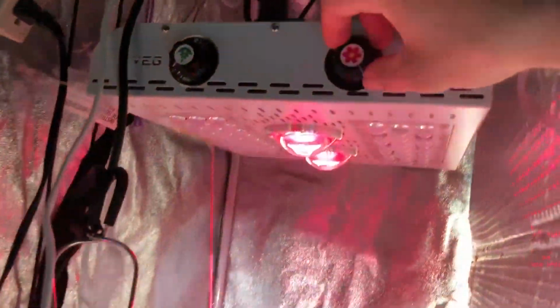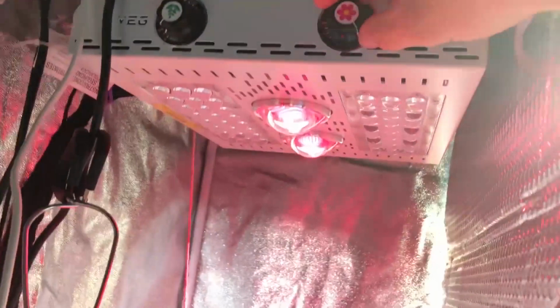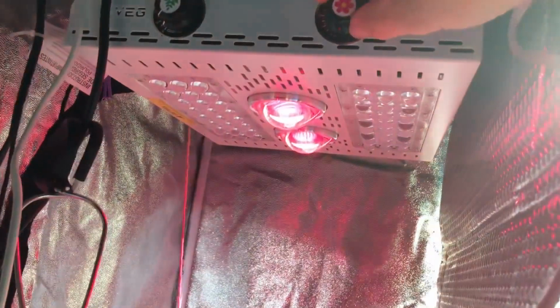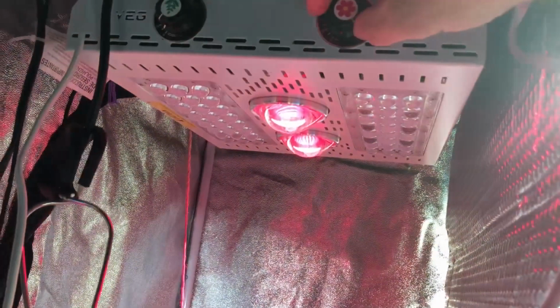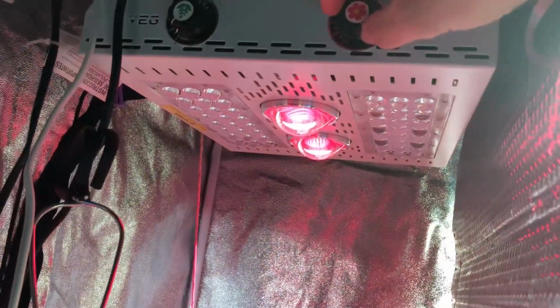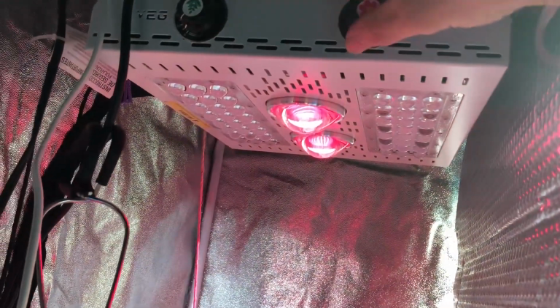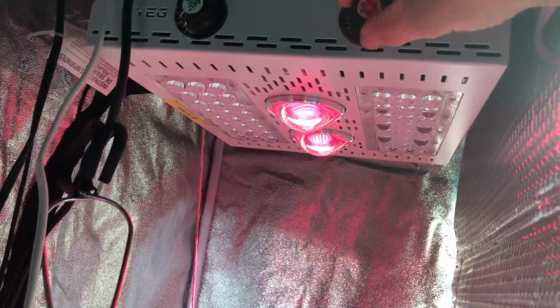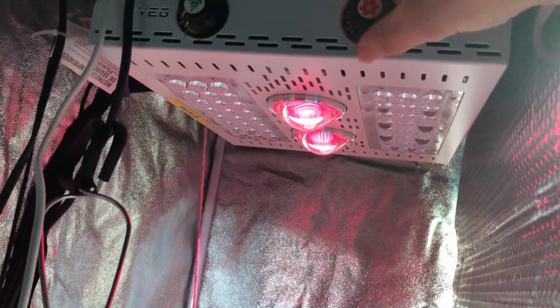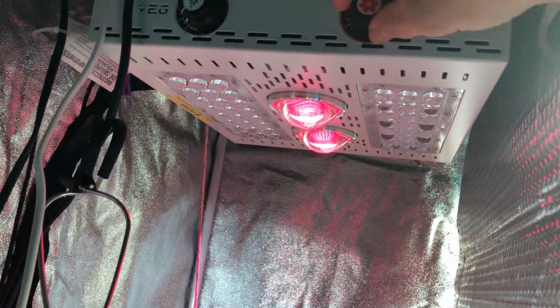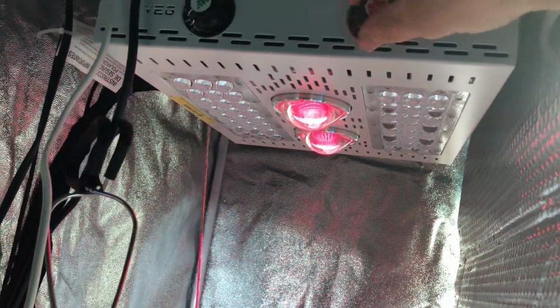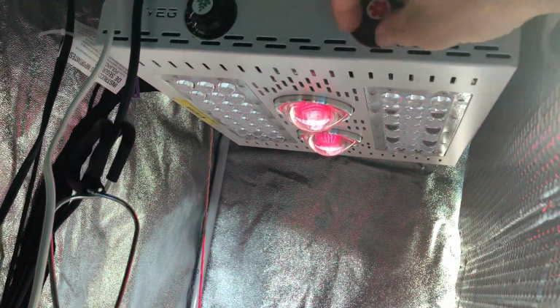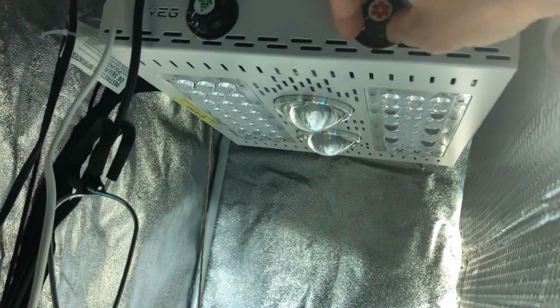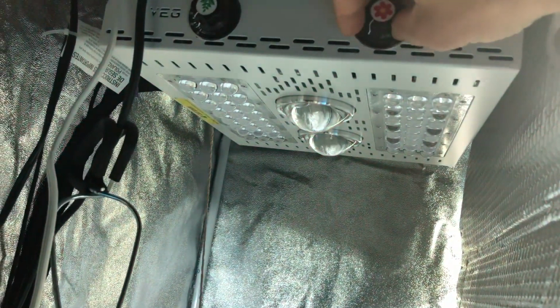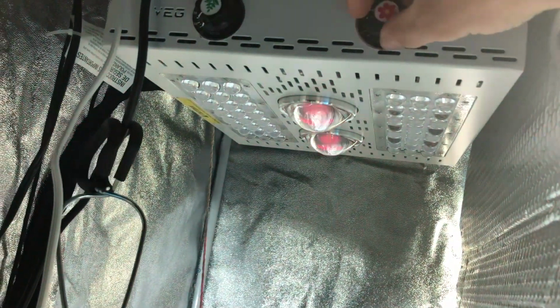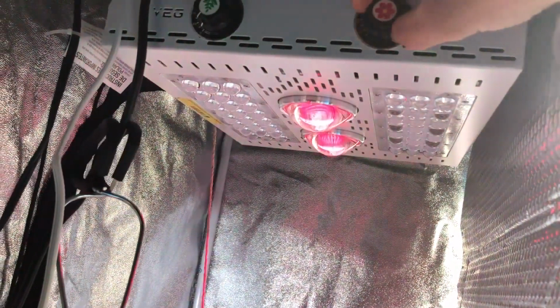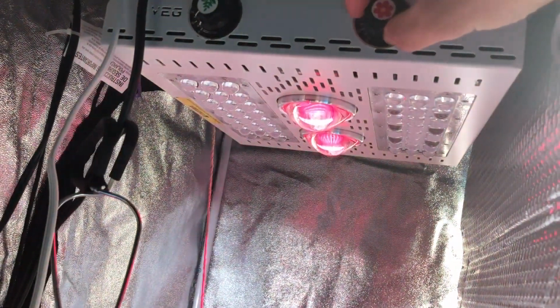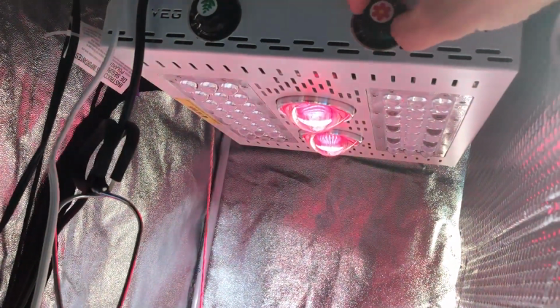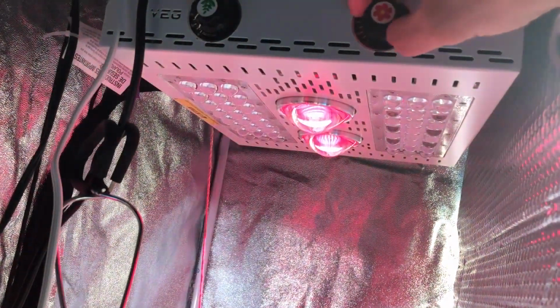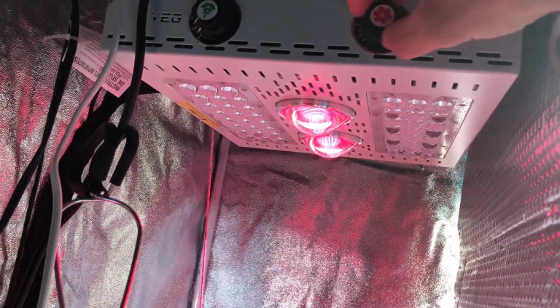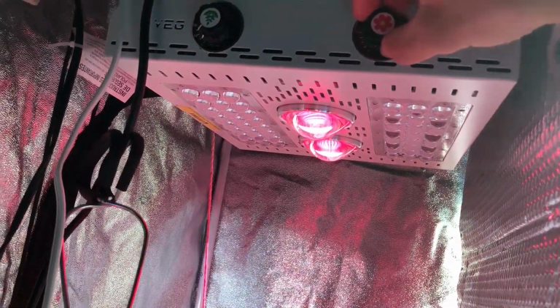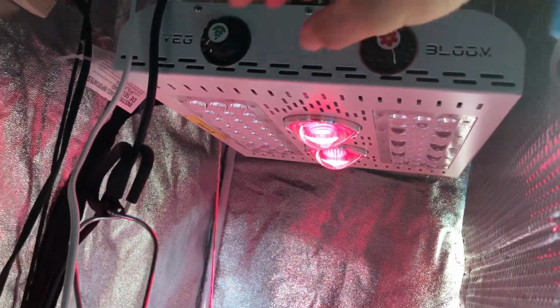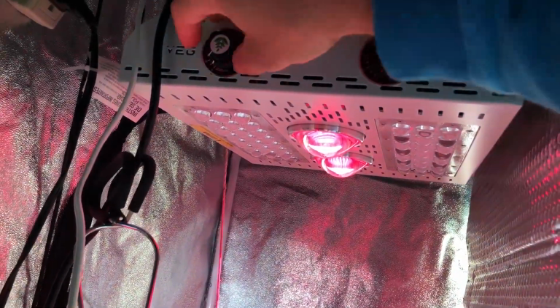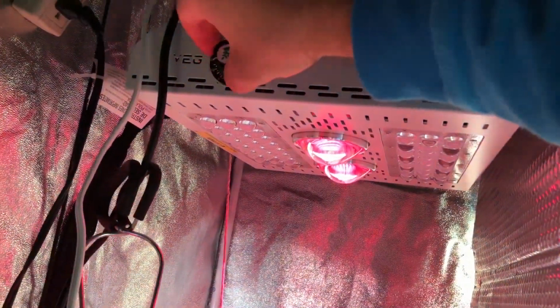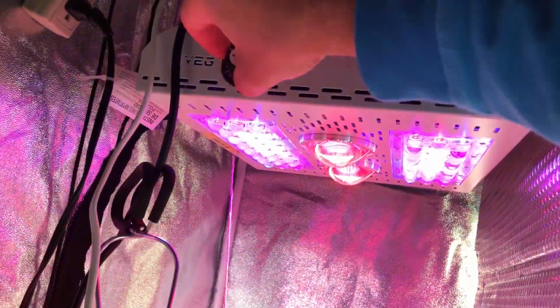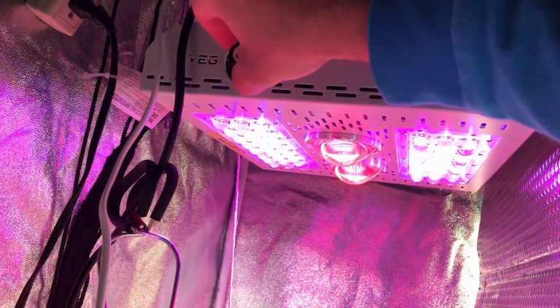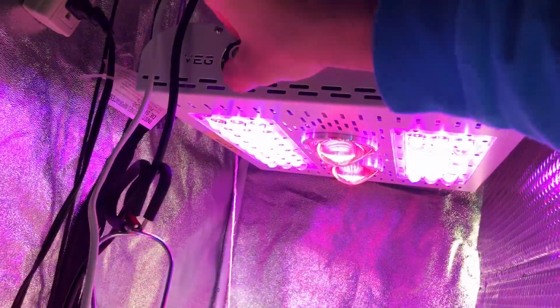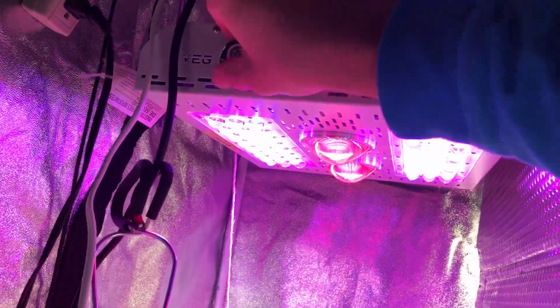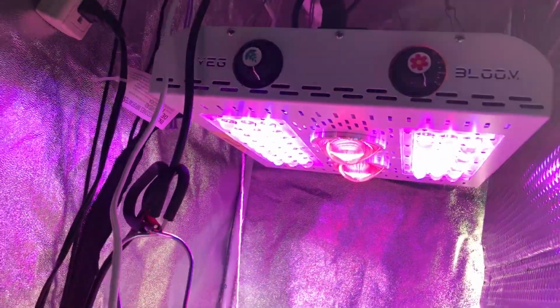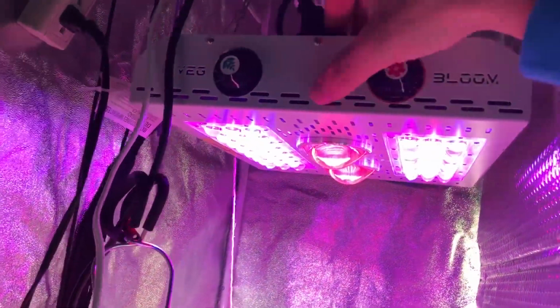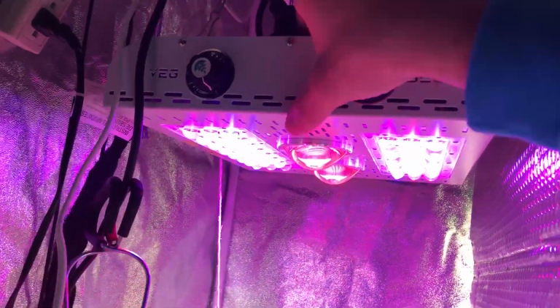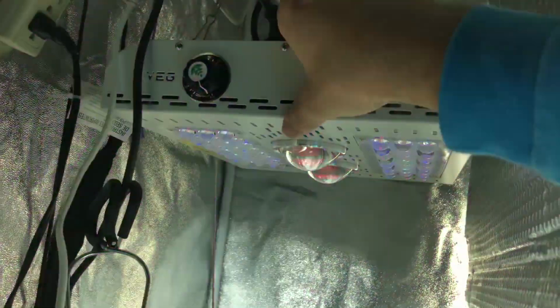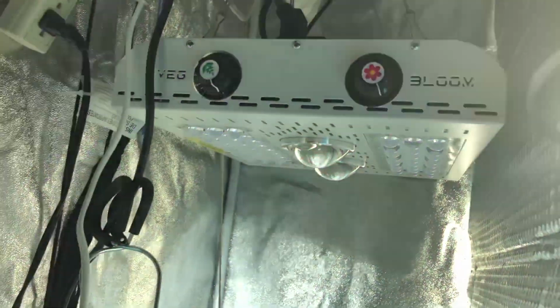These are two 50-watt COBs and they are at 100%. I'll turn that back on and turn that back off.